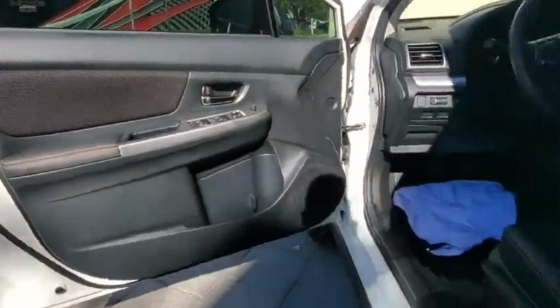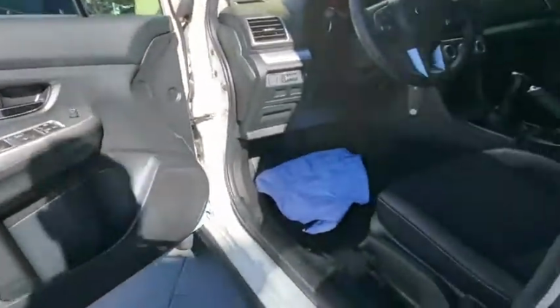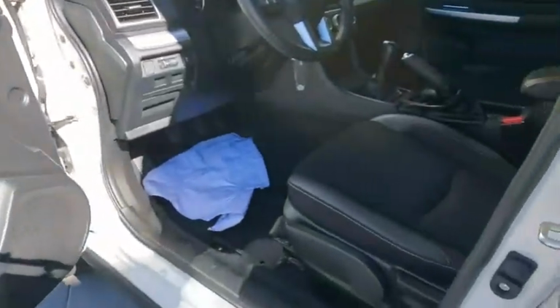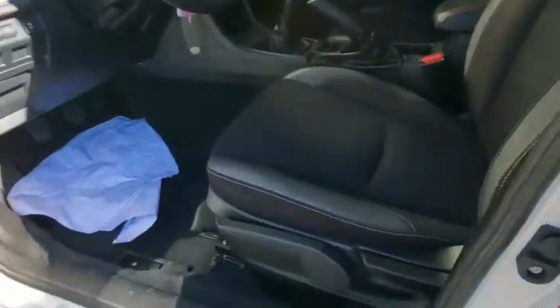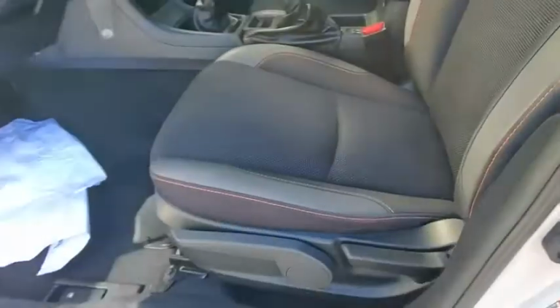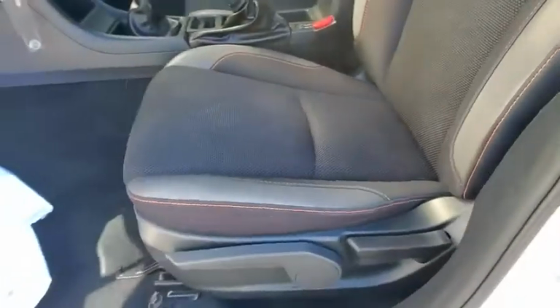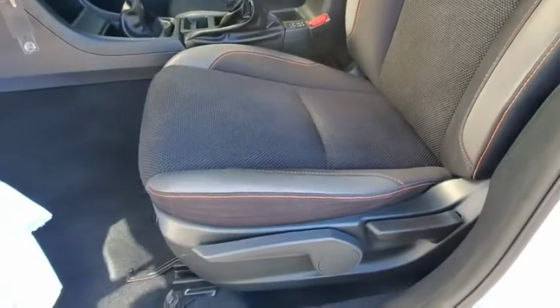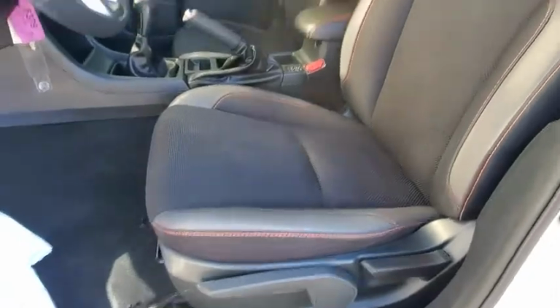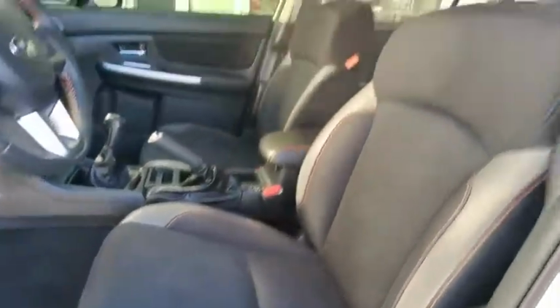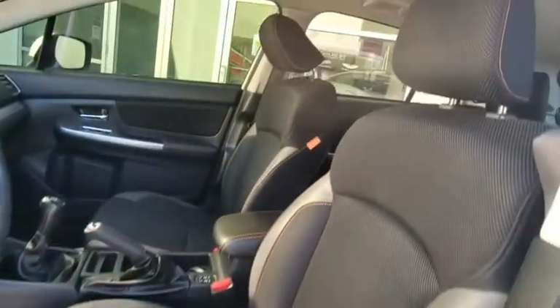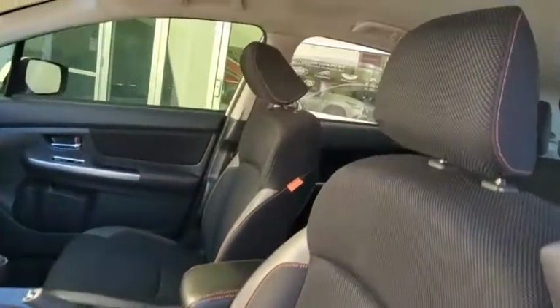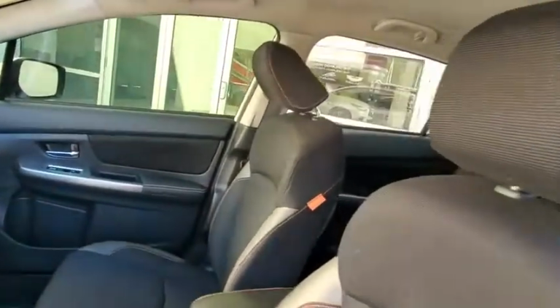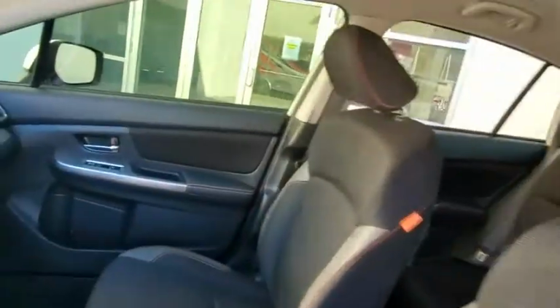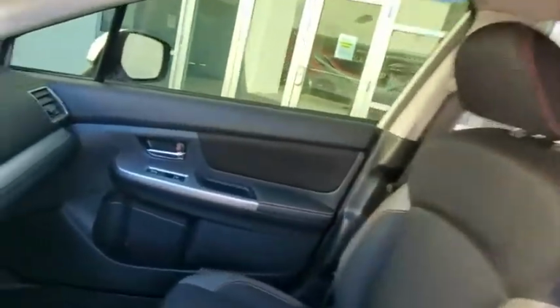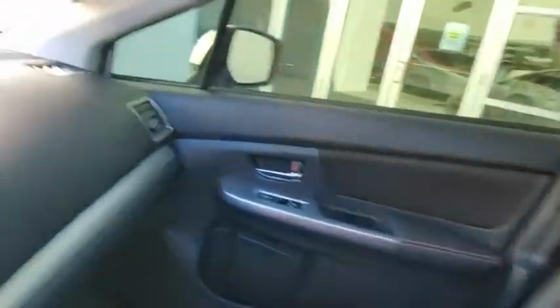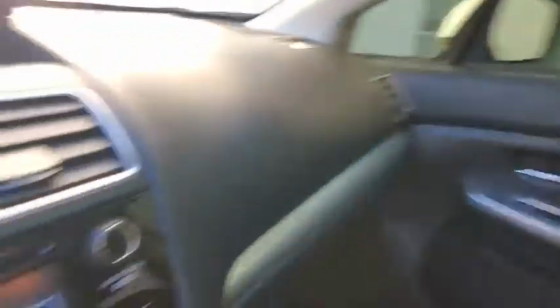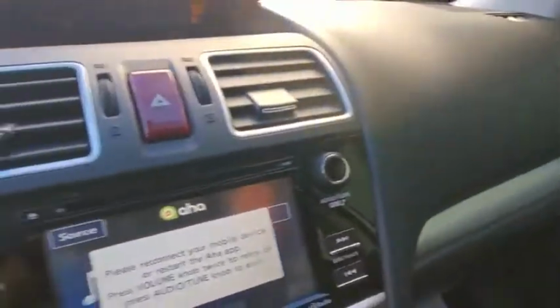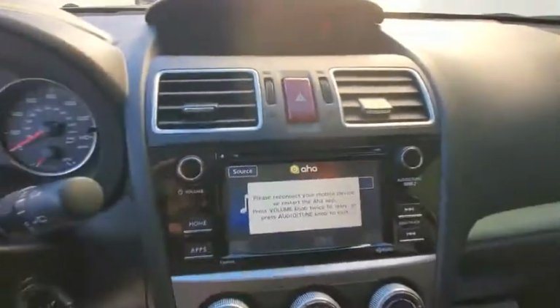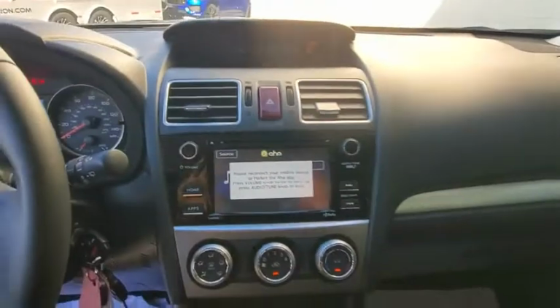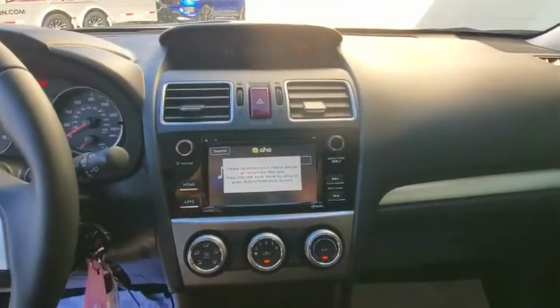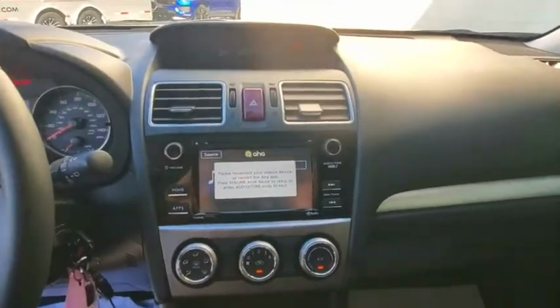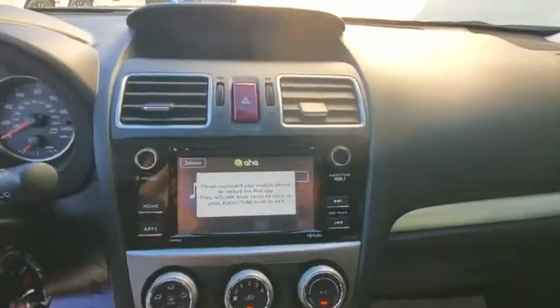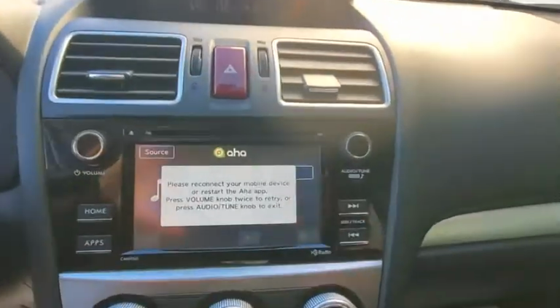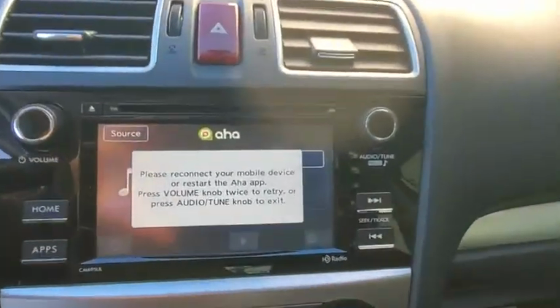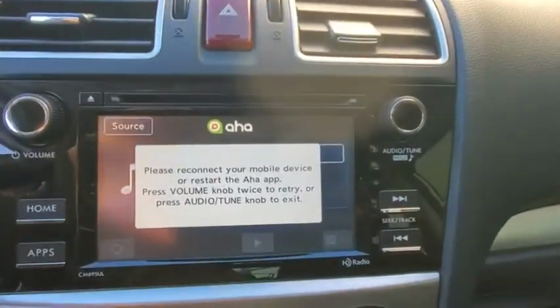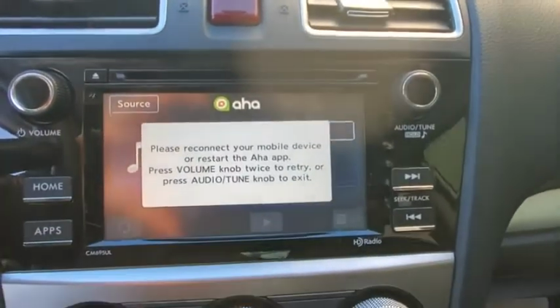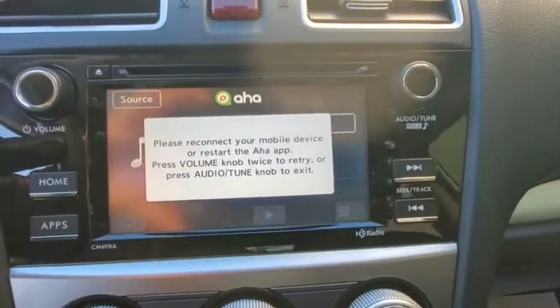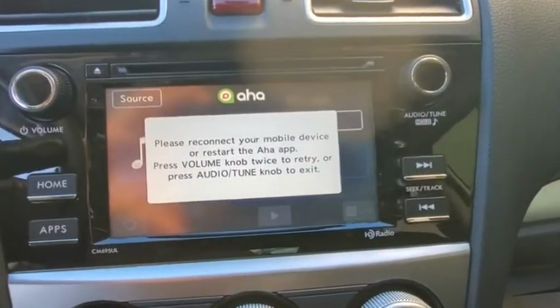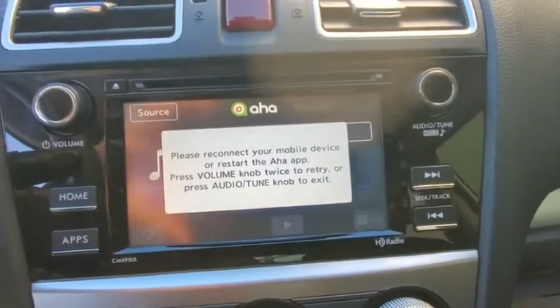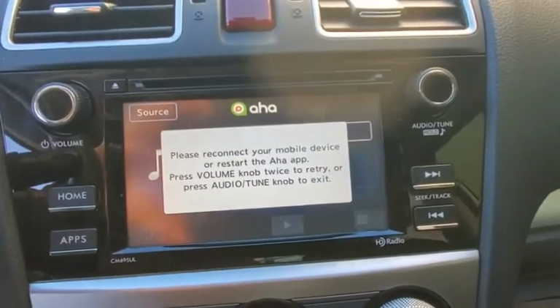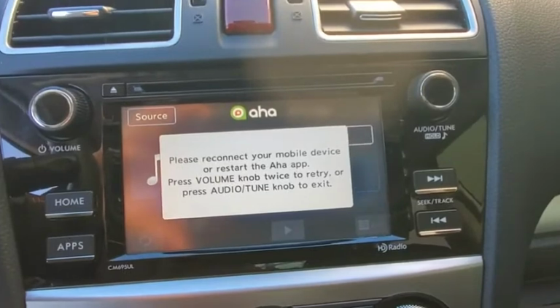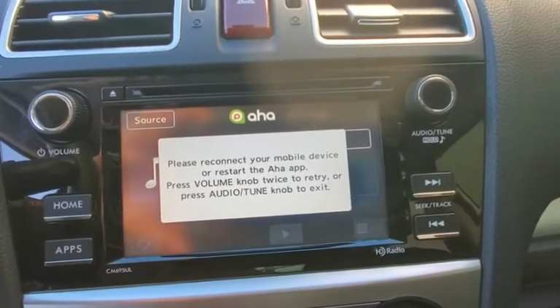All-wheel drive, steering wheel audio controls, anti-lock braking system, backup camera, traction control, stability control, keyless entry, leather-wrapped steering wheel, Bluetooth, adjustable steering wheel, power steering, cruise control.